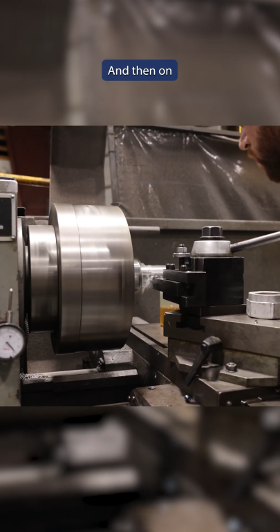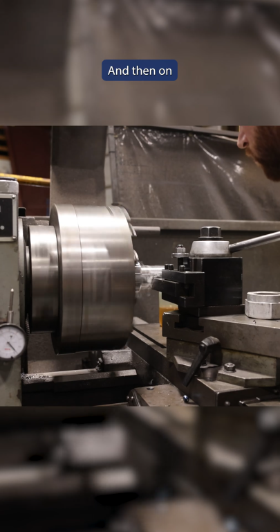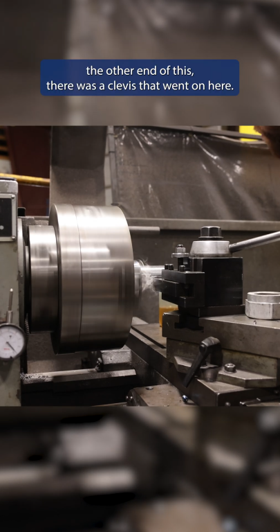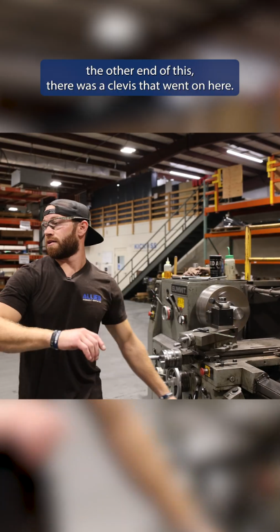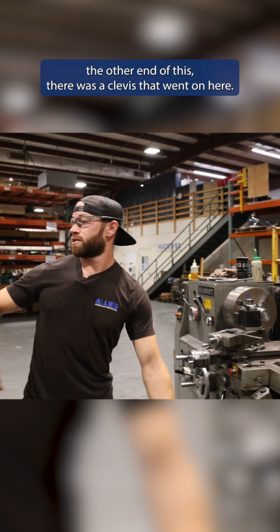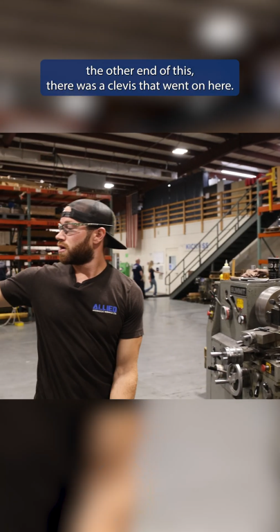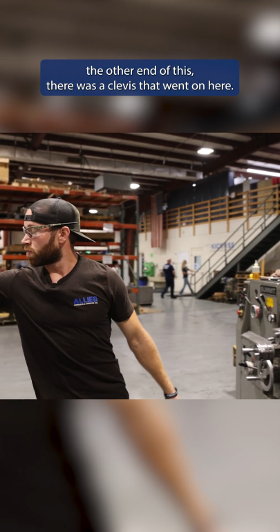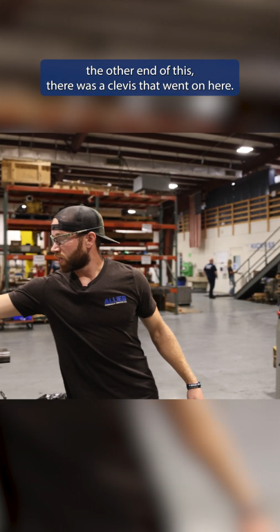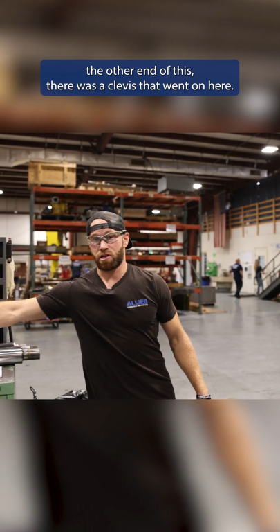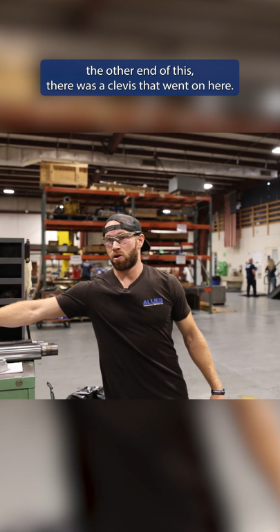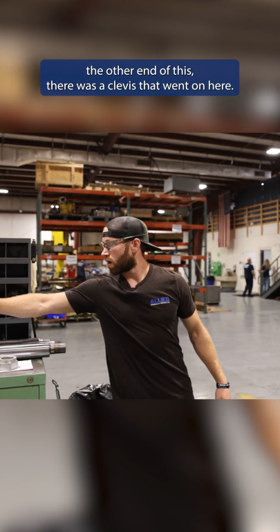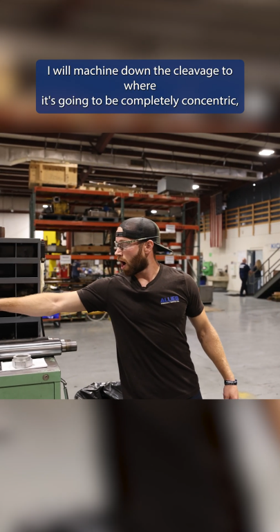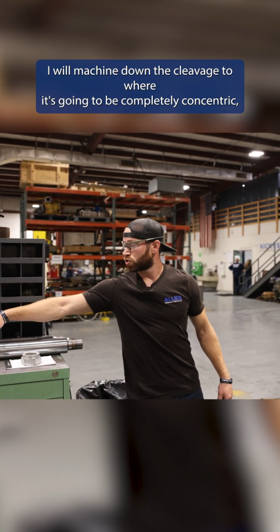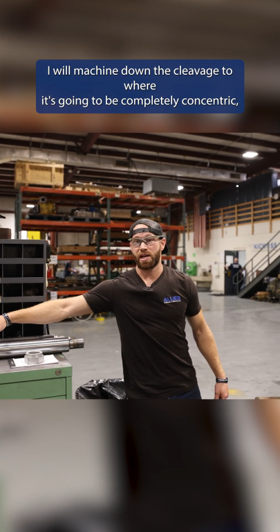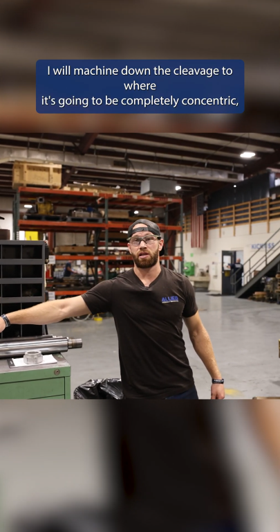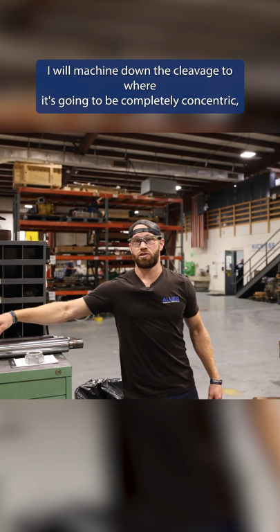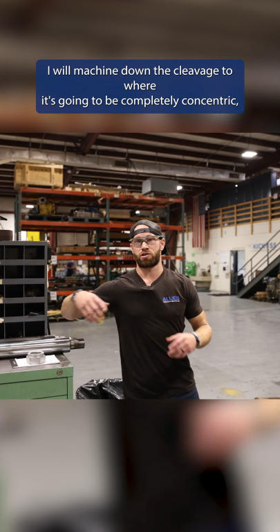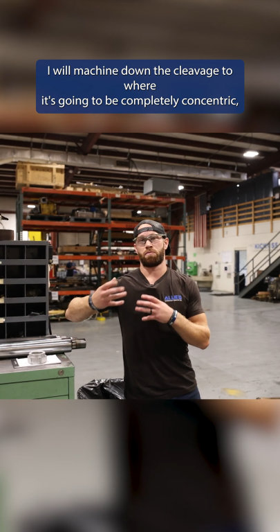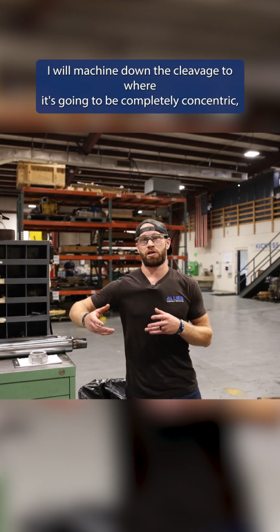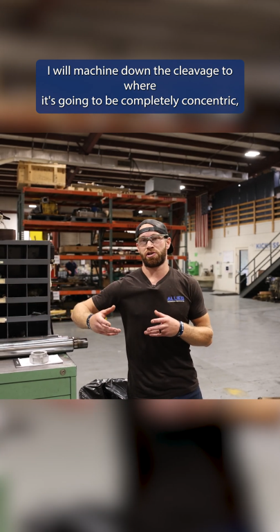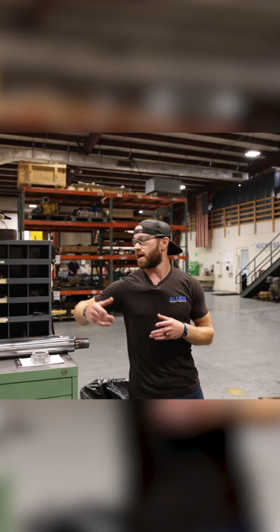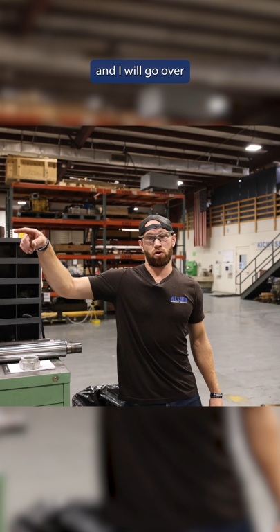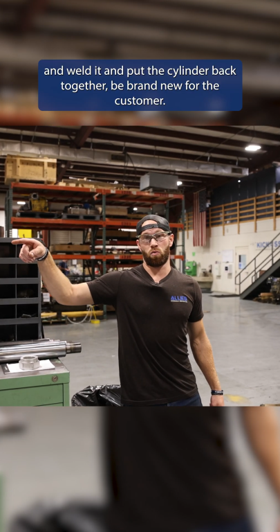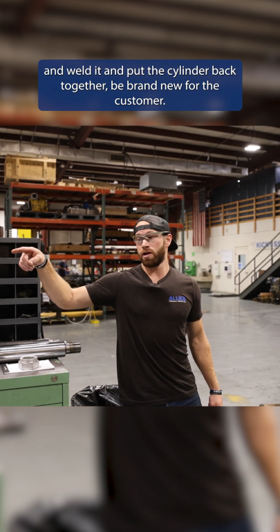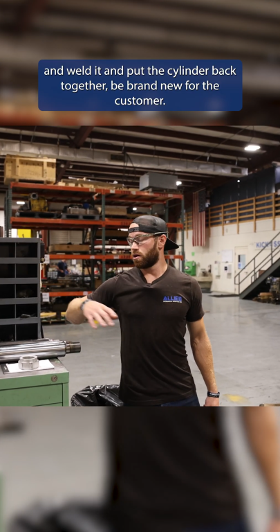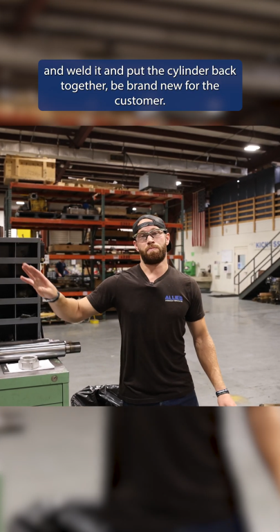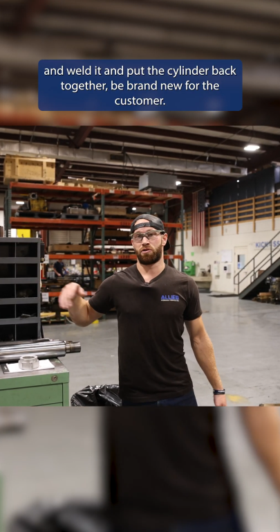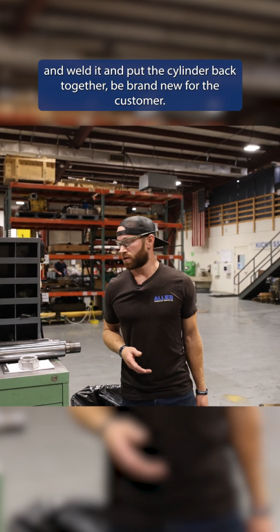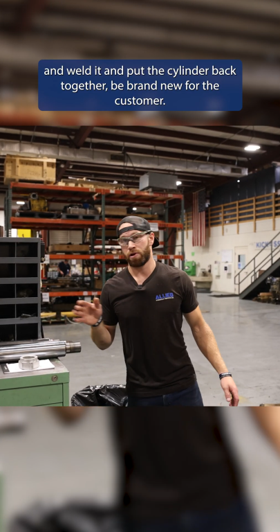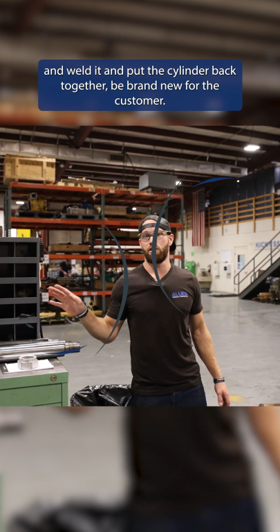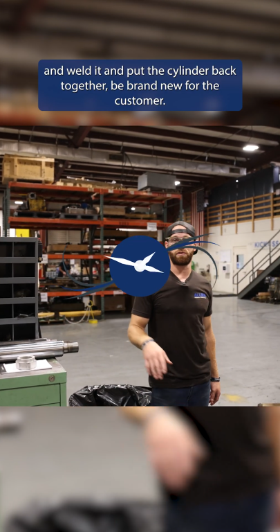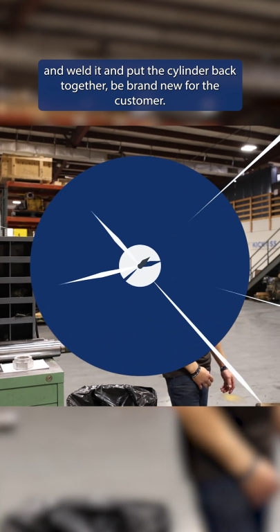And then on the other end of this, there was a clevis that went on here. I will machine down the clevis to where it's going to be completely concentric, and I will go over and weld it and put the cylinder back together to be brand new for the customer.